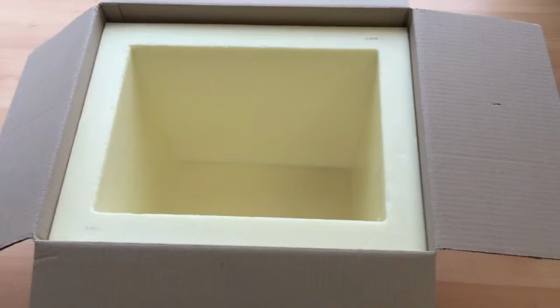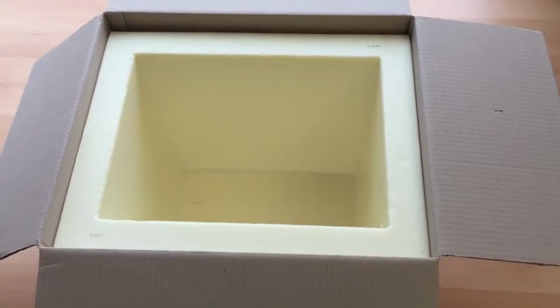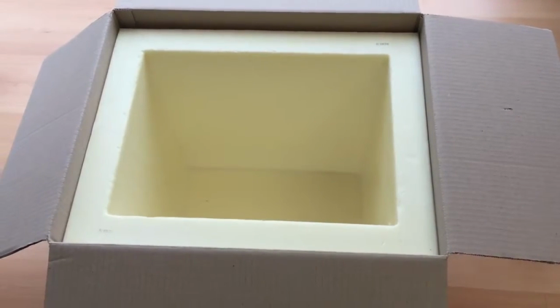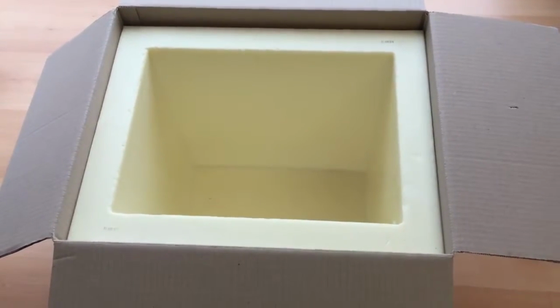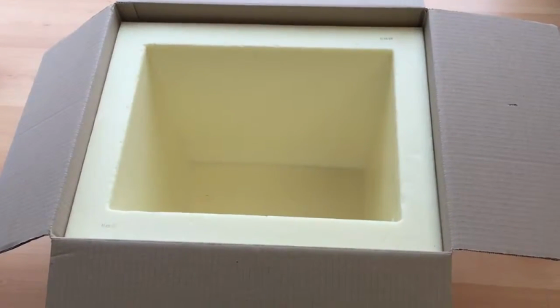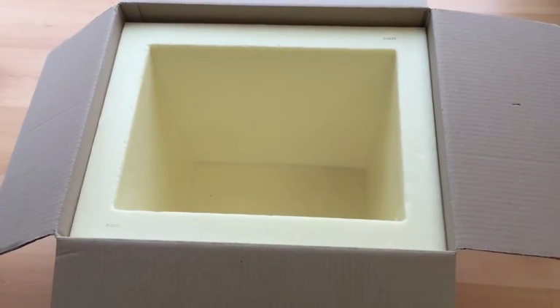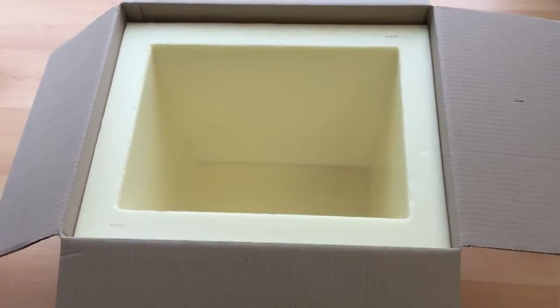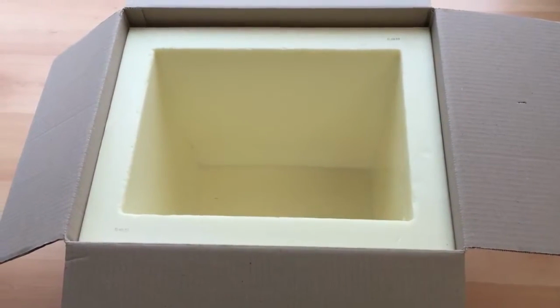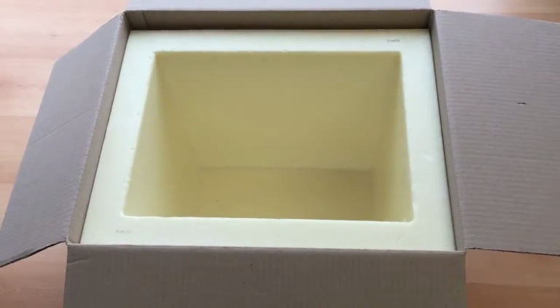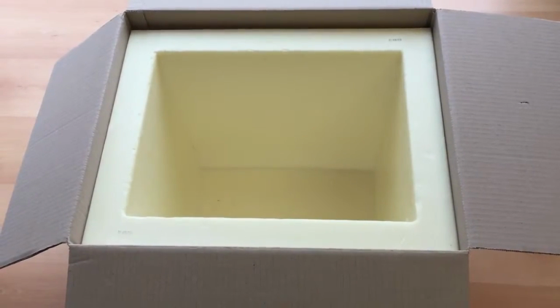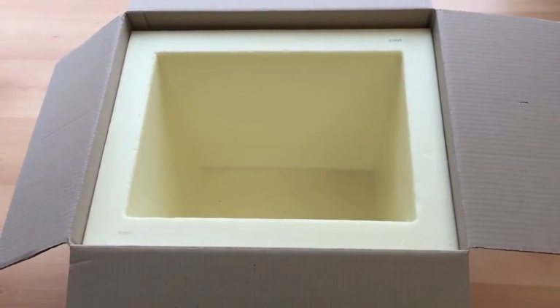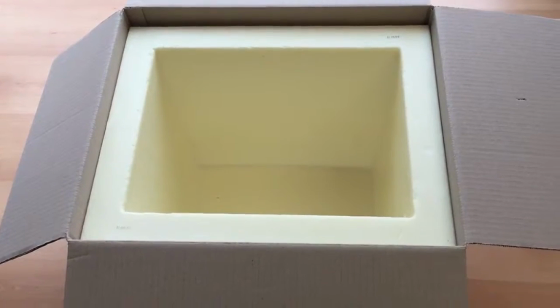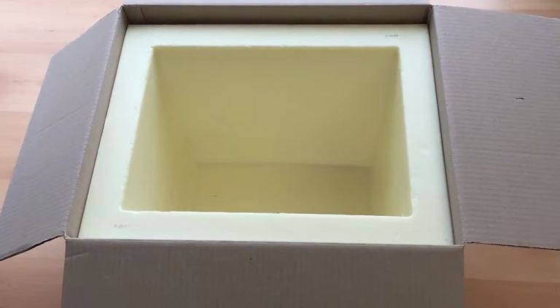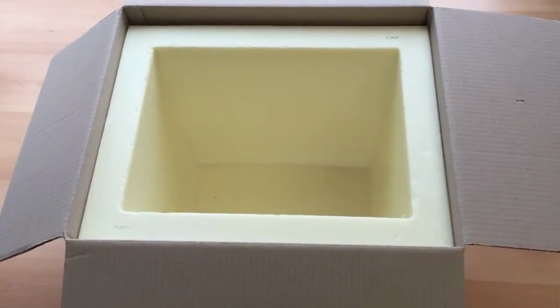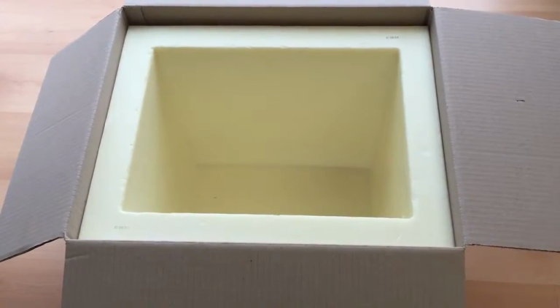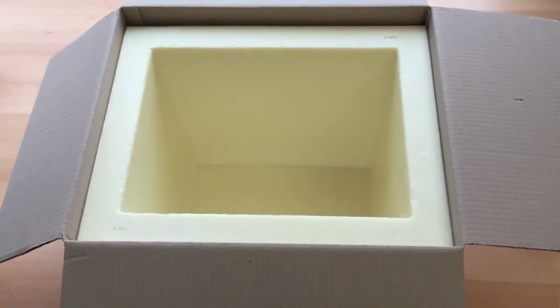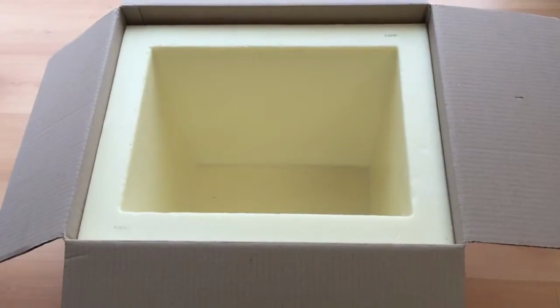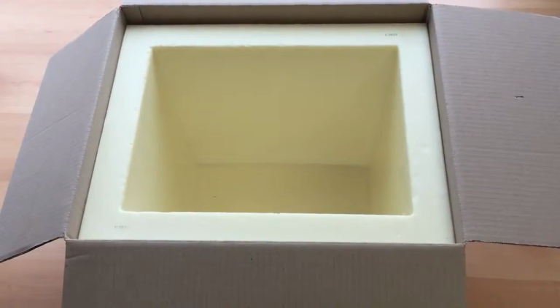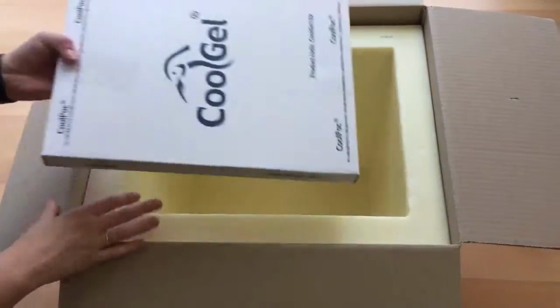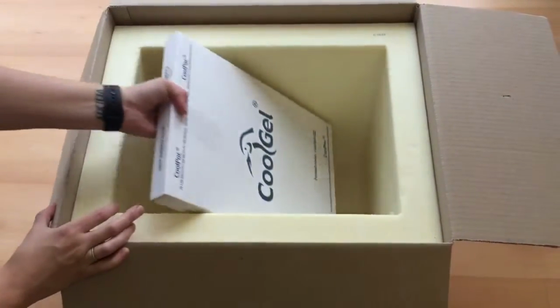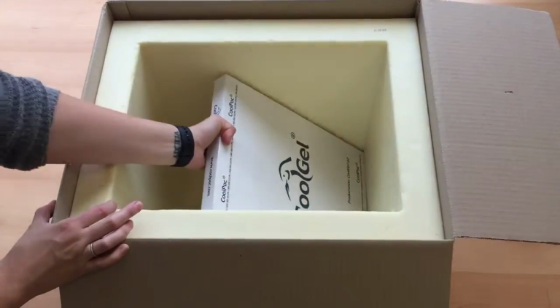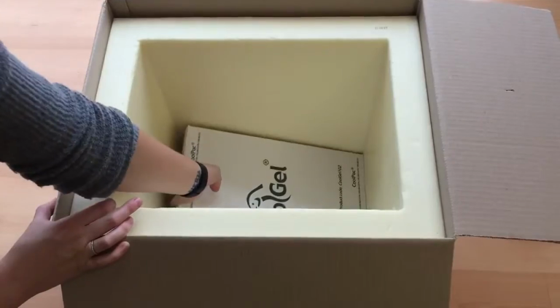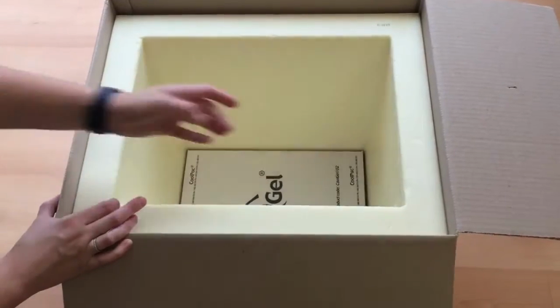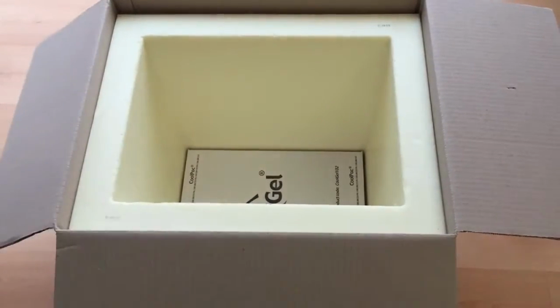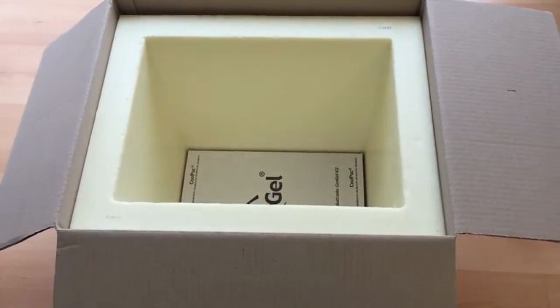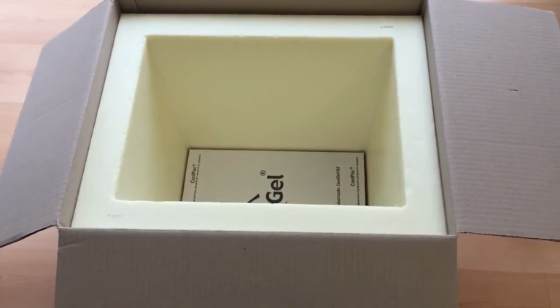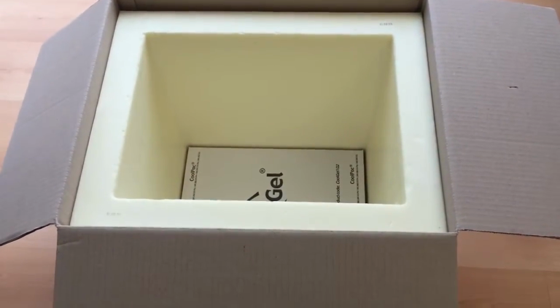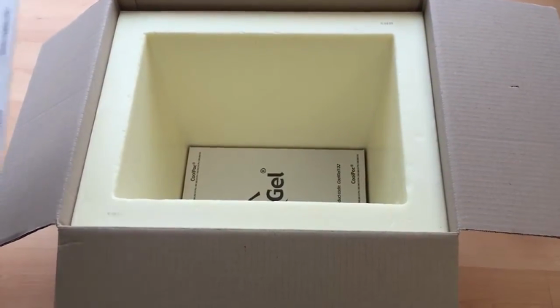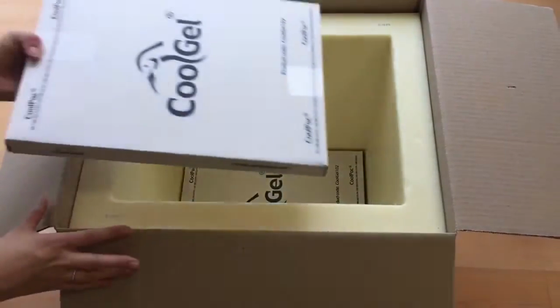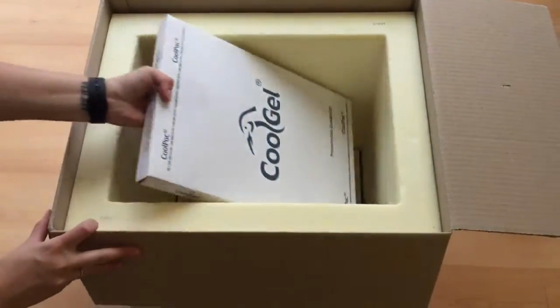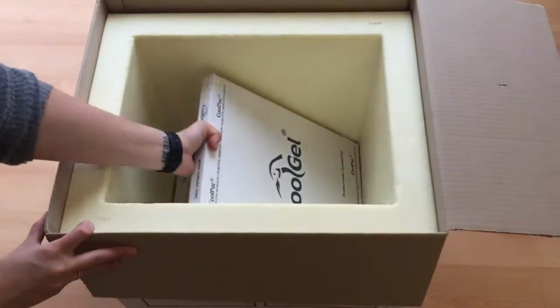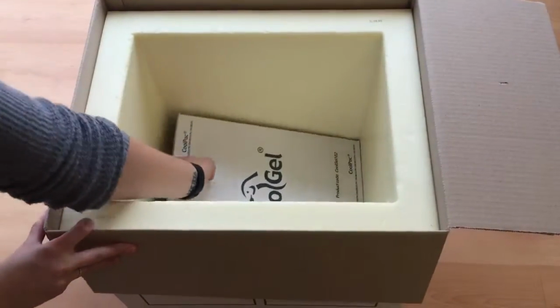This is the CoolPak 45 CRT winter packing instructions. Place one CoolGel 102 Ambient on the bottom of the container. Place another CoolGel 102 Ambient on top of the gel.